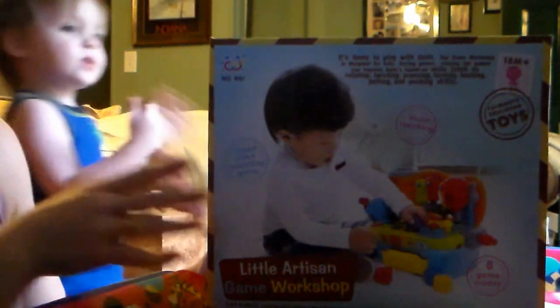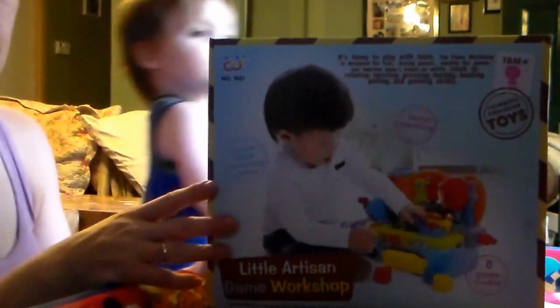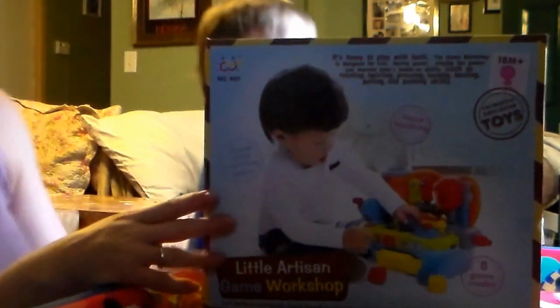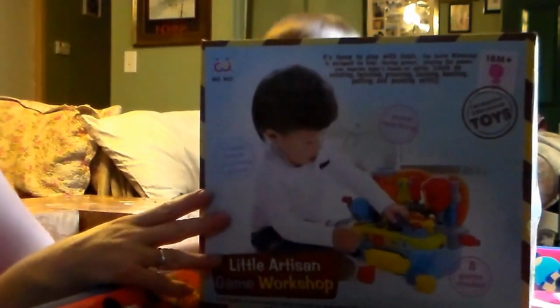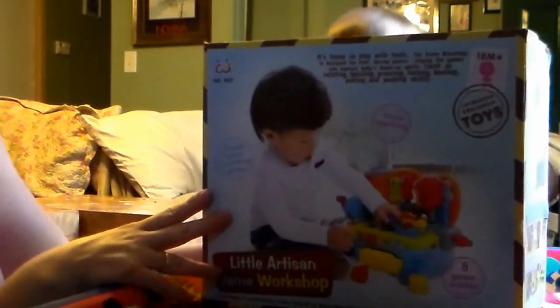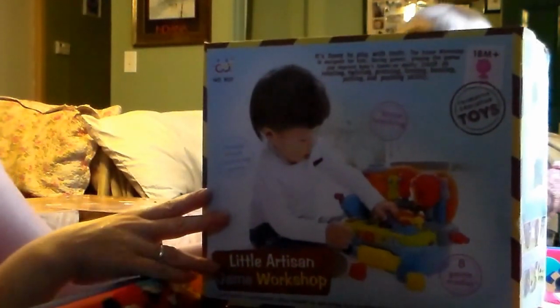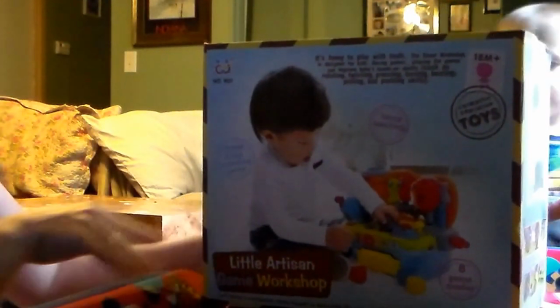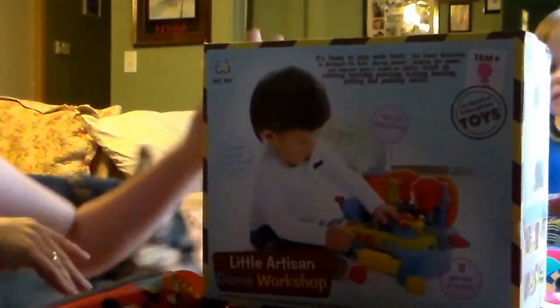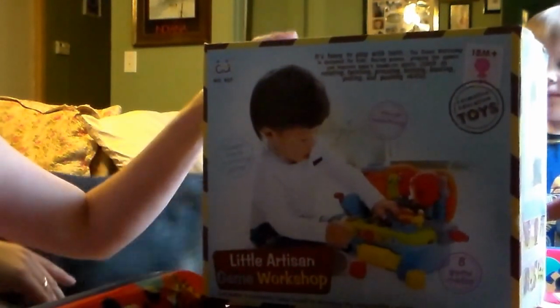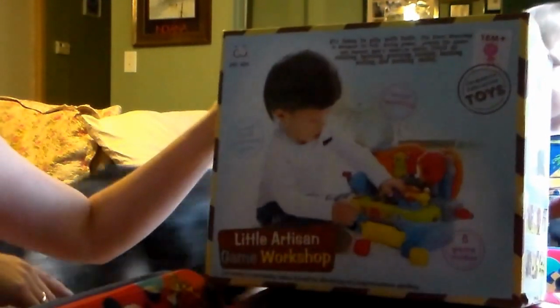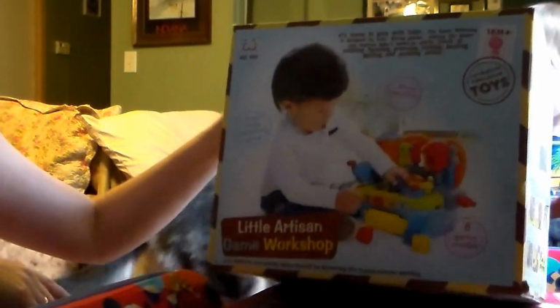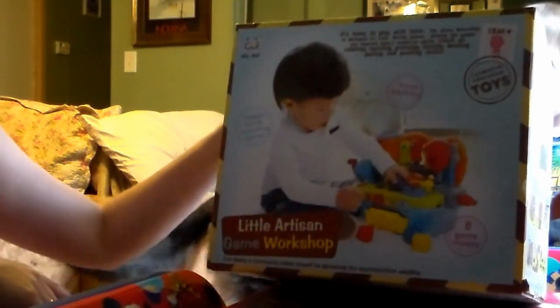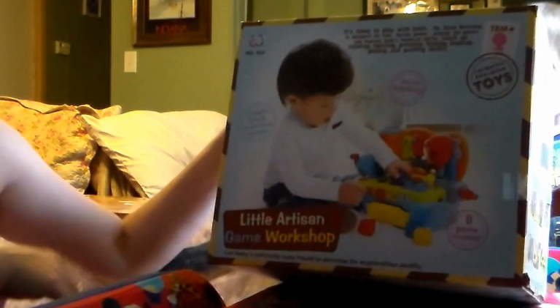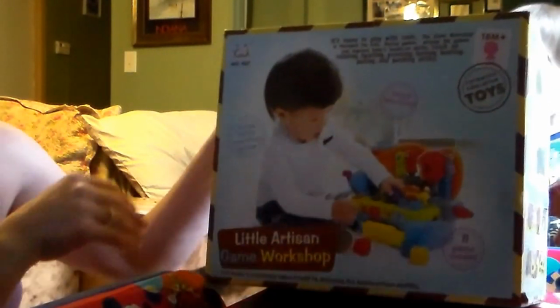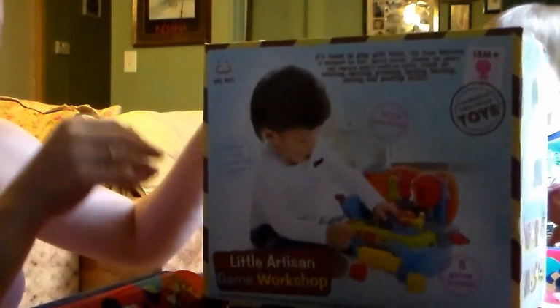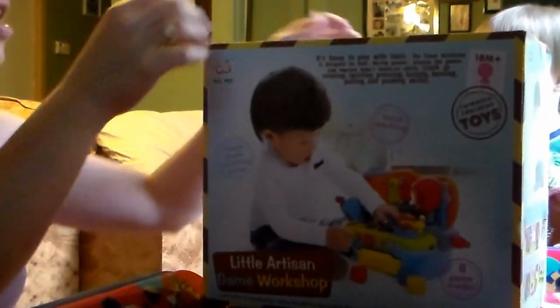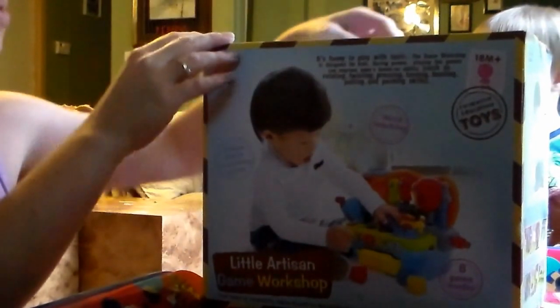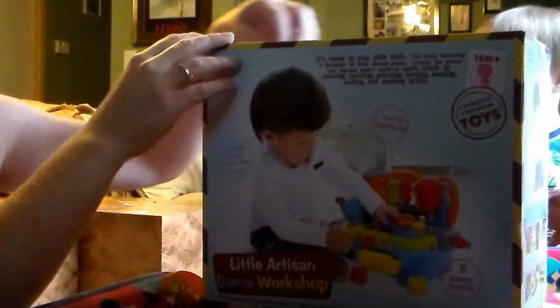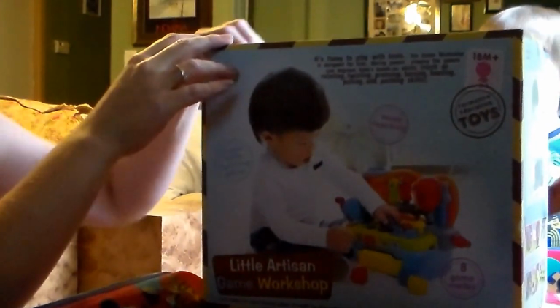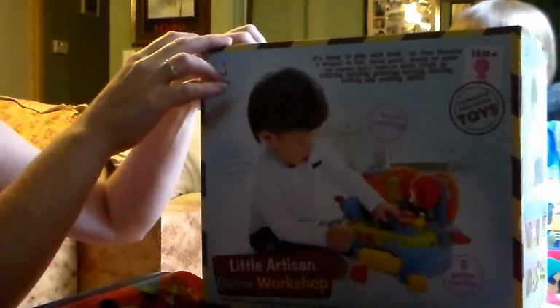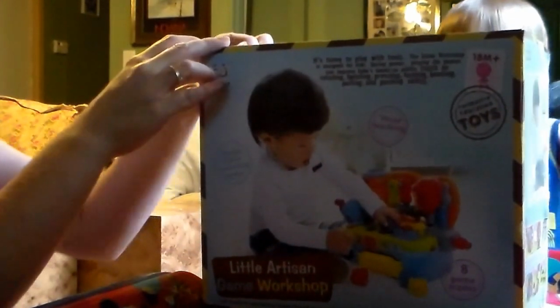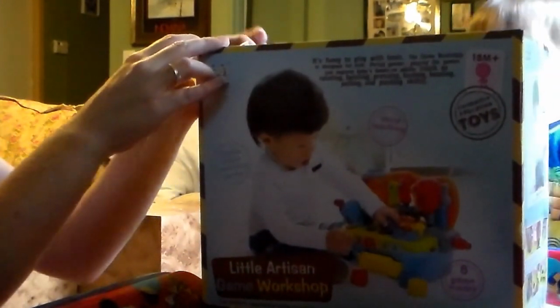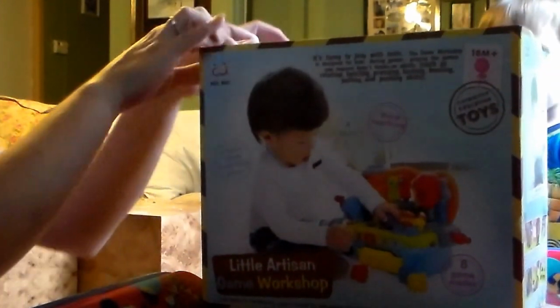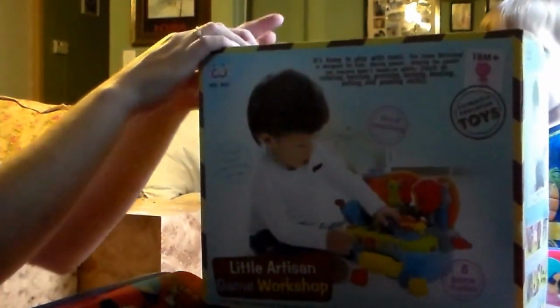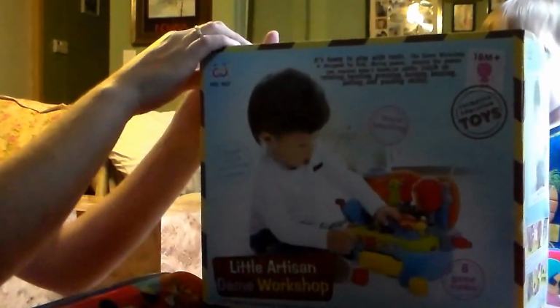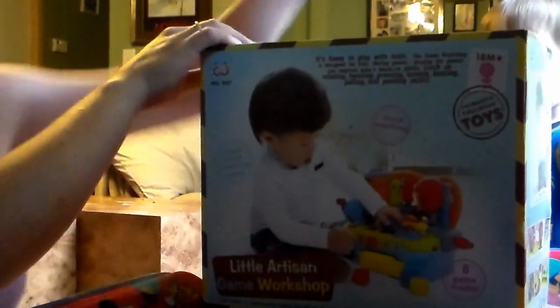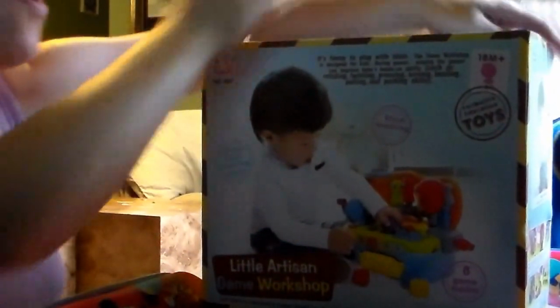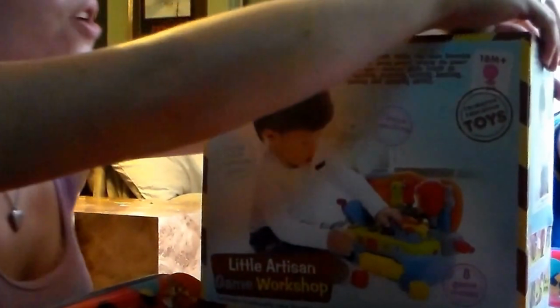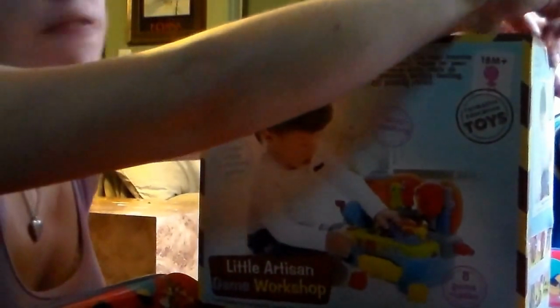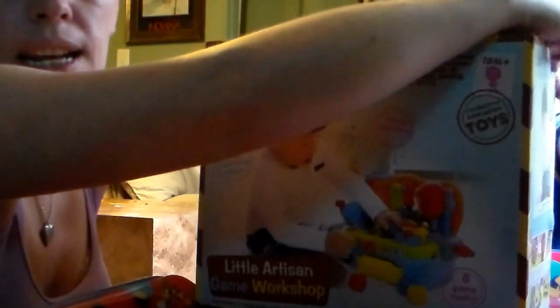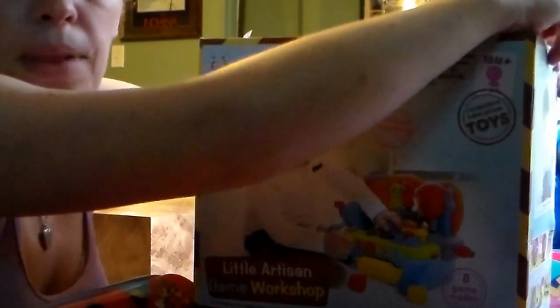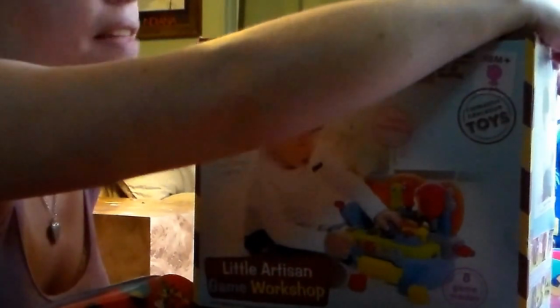Hi, this is my review of the TechEdge. This is the Little Artisan Game Workshop. We're going to open this up and show you what we've got in it, and my little man is going to show you how fun it is to play with.